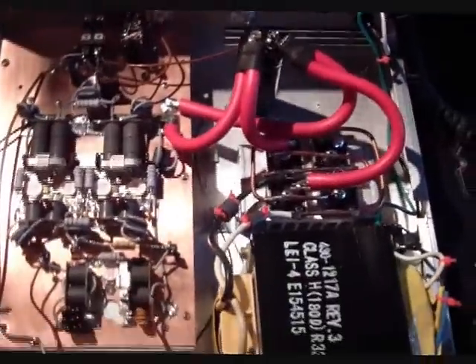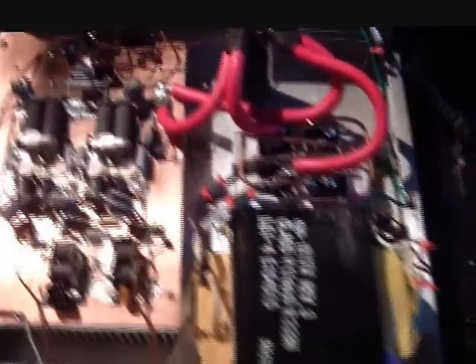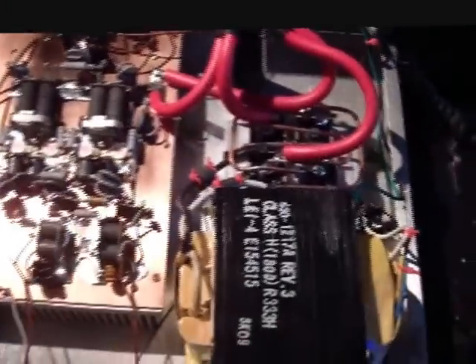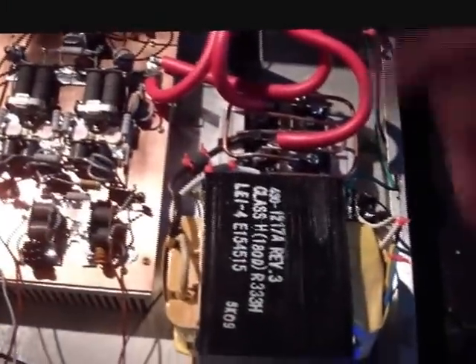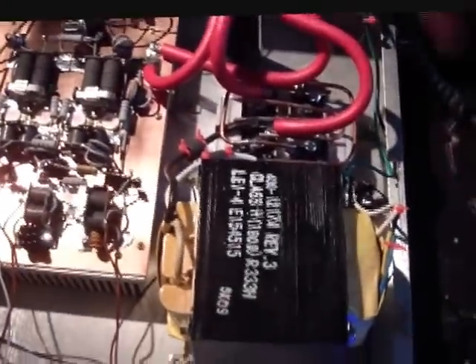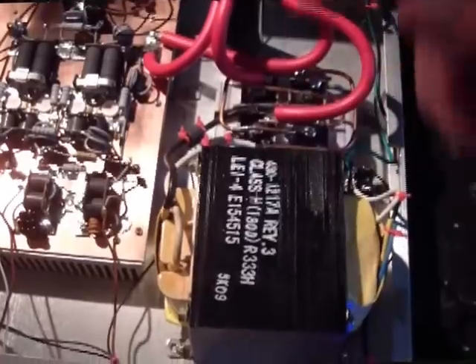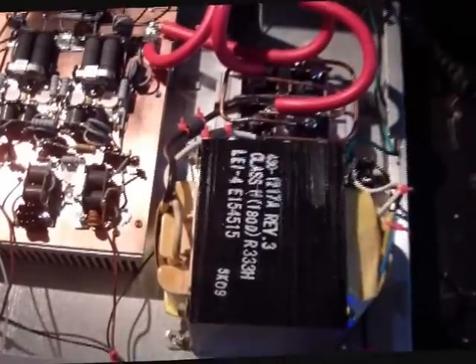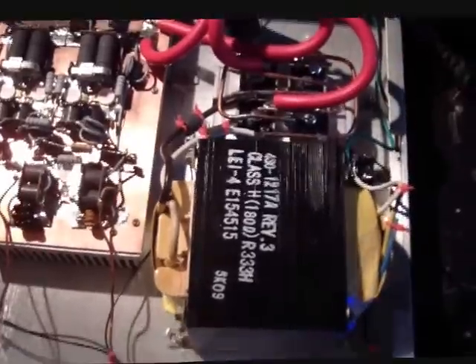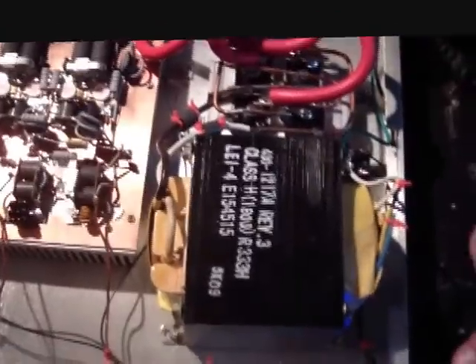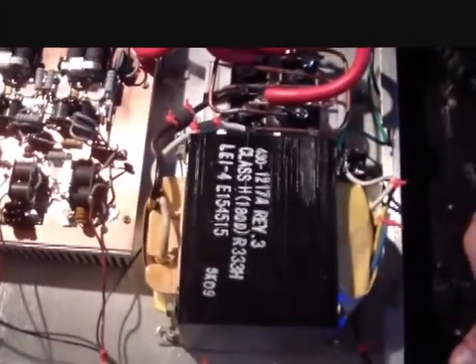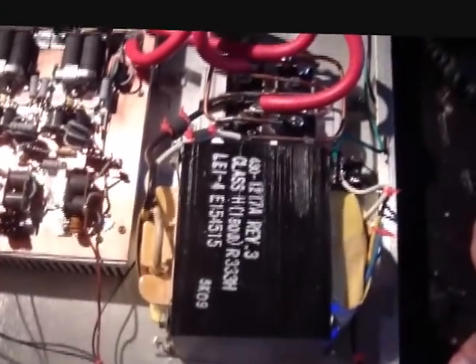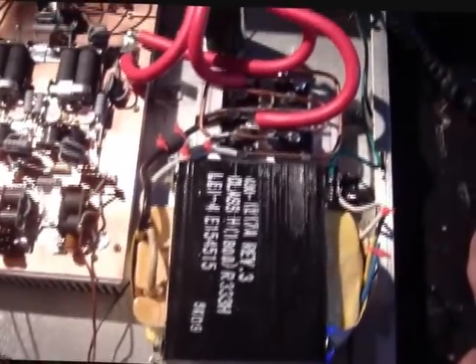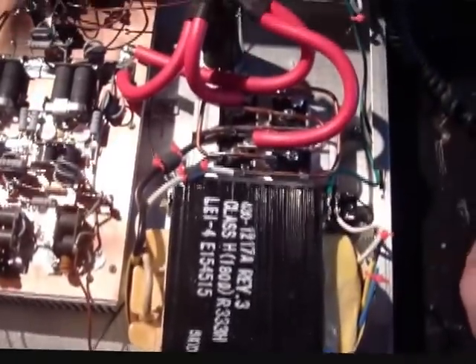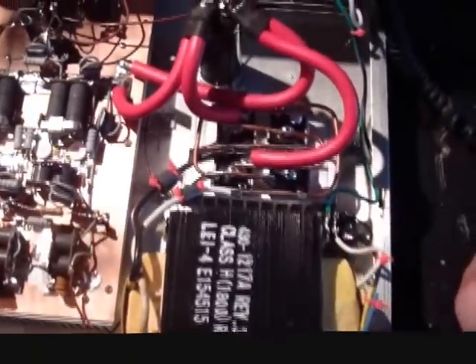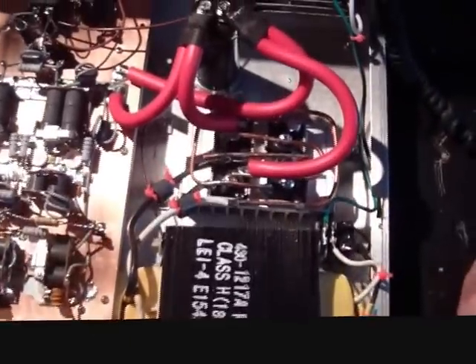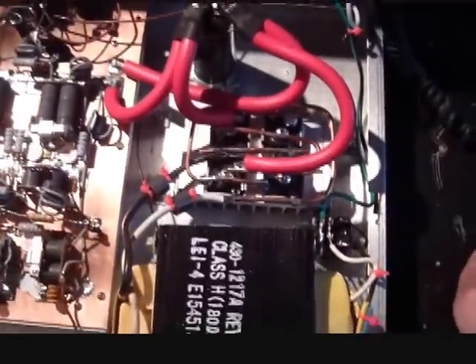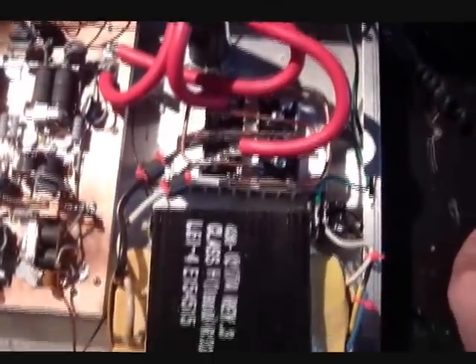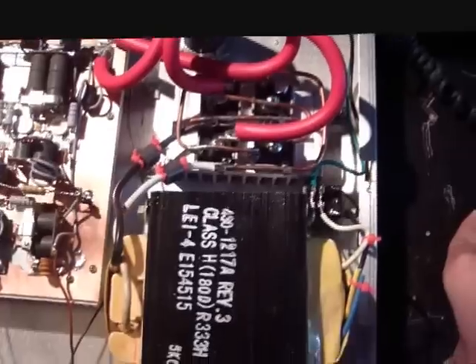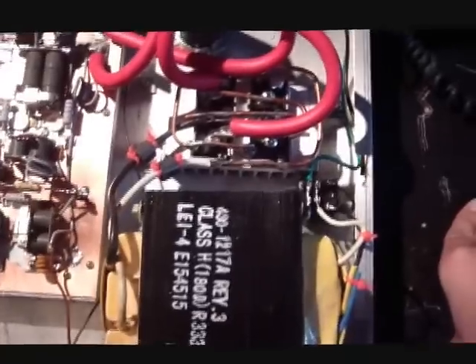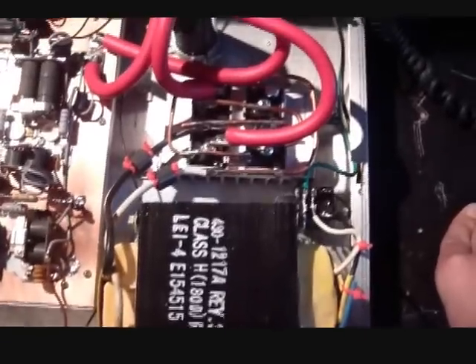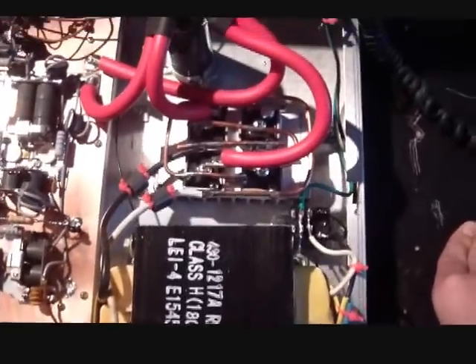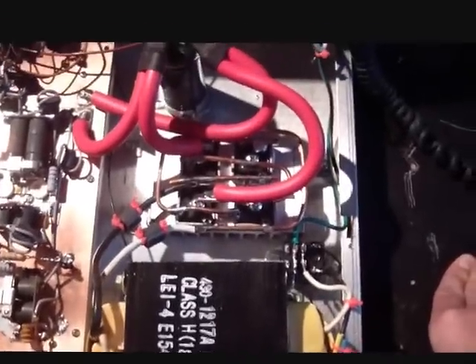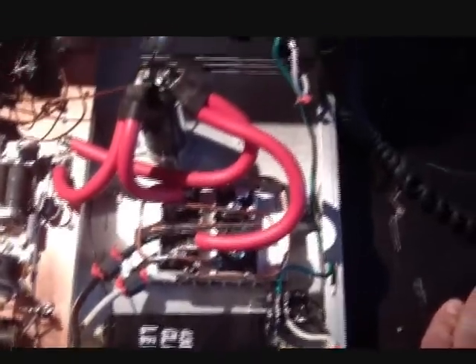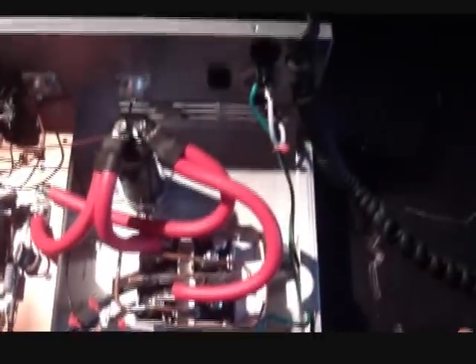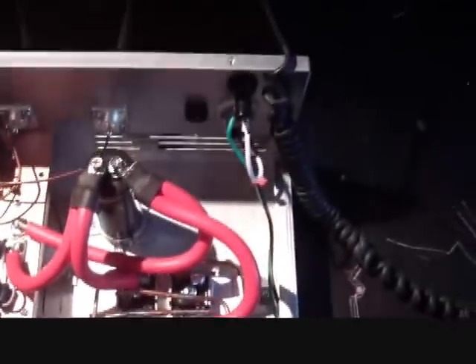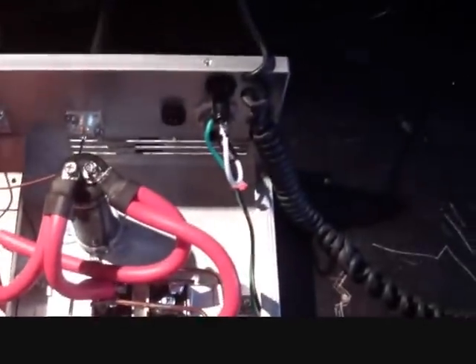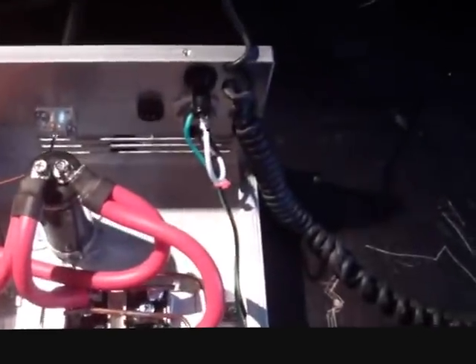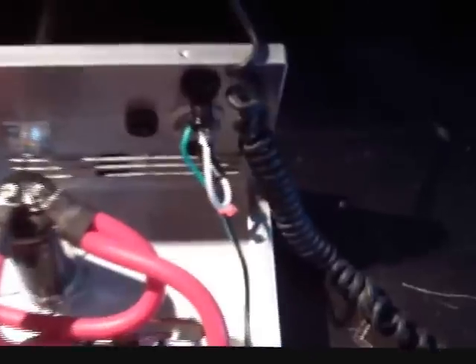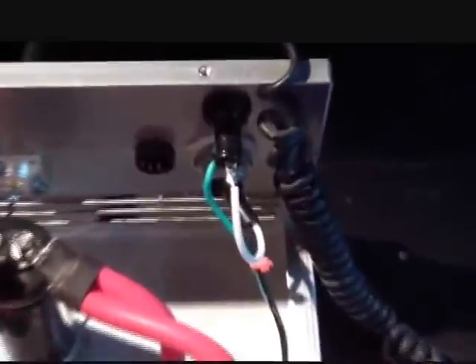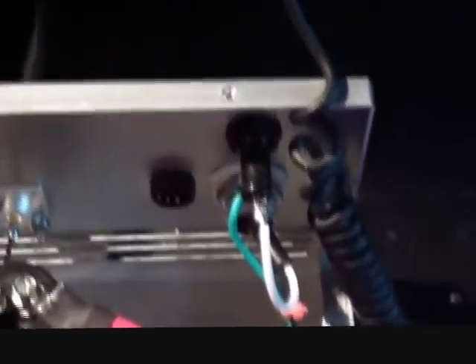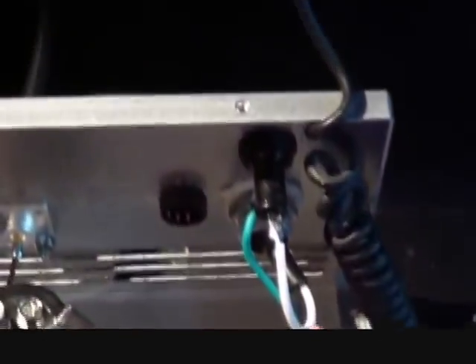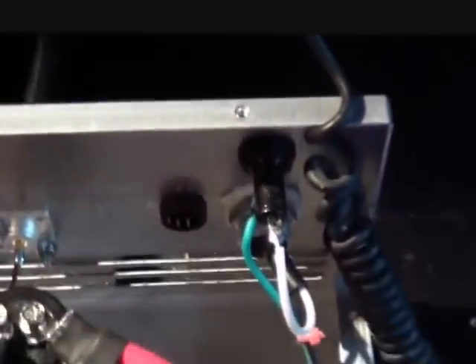Here on the right-hand side, this is our 100-amp power supply, the rectifier. And of course, everything is all nice and fused for us.